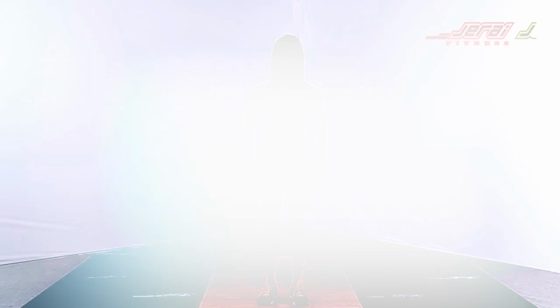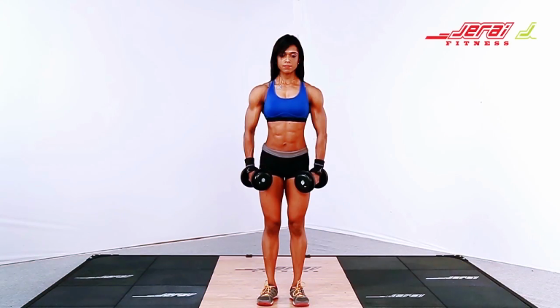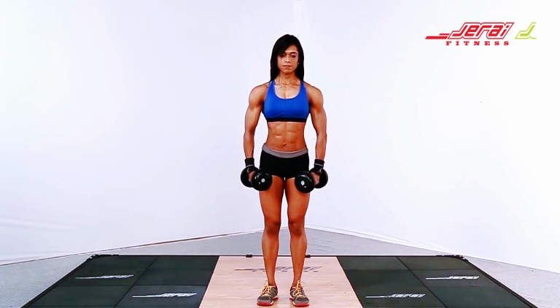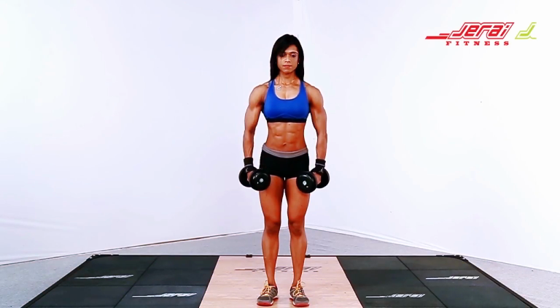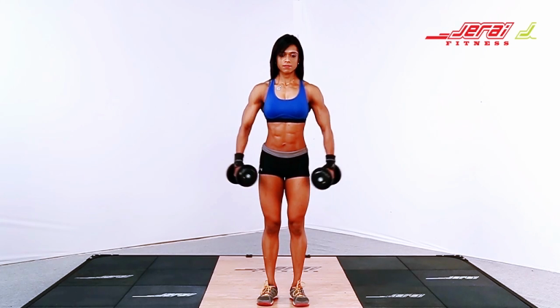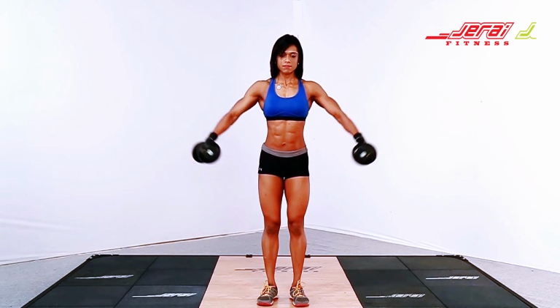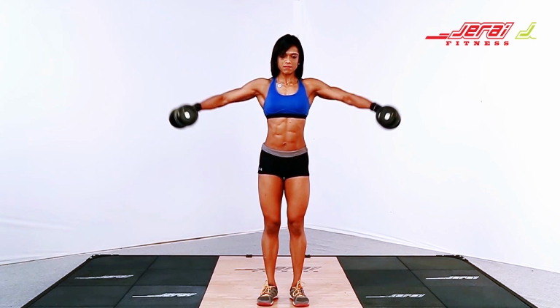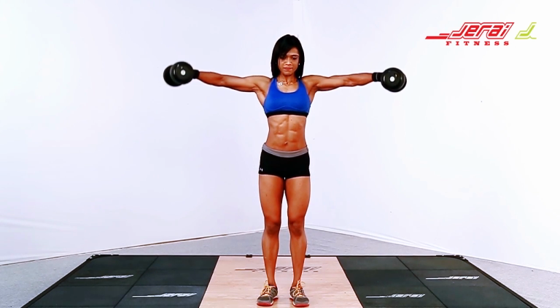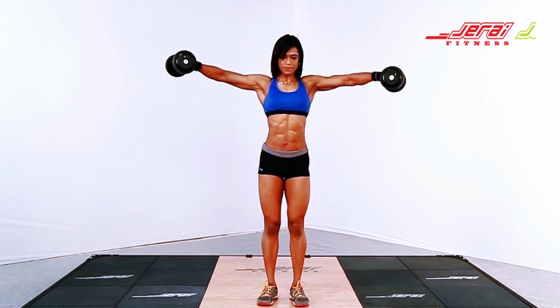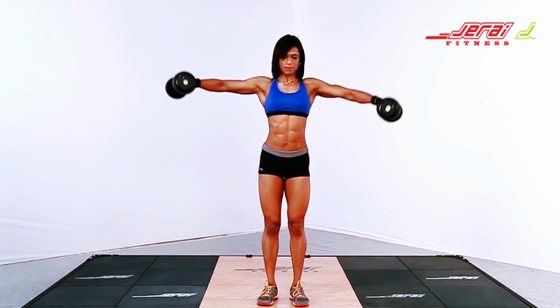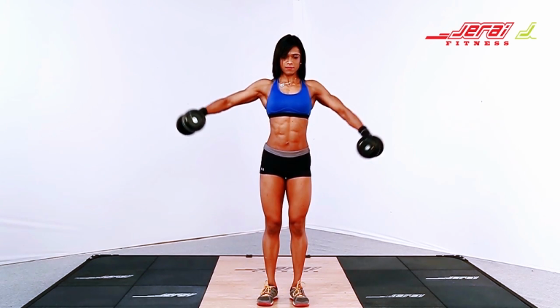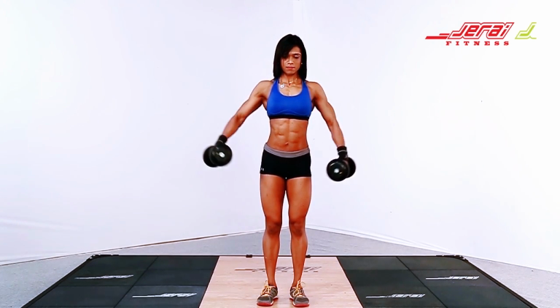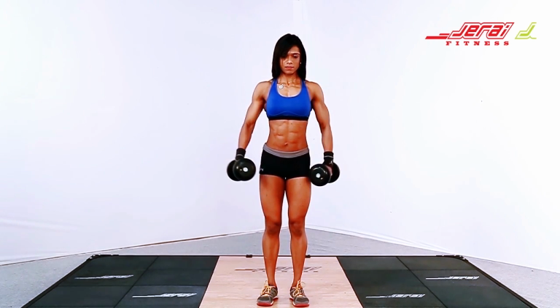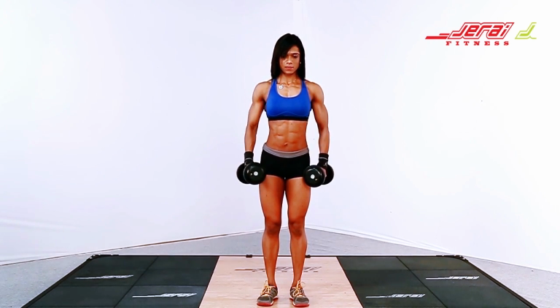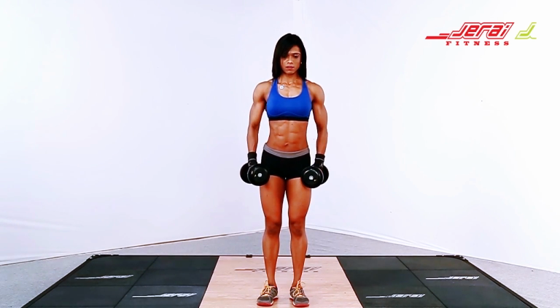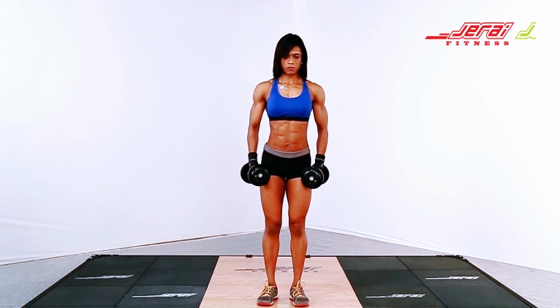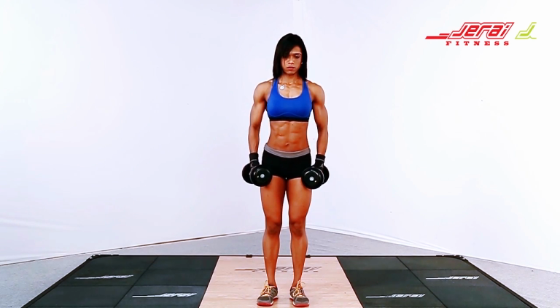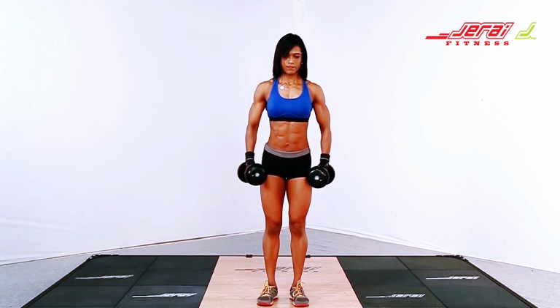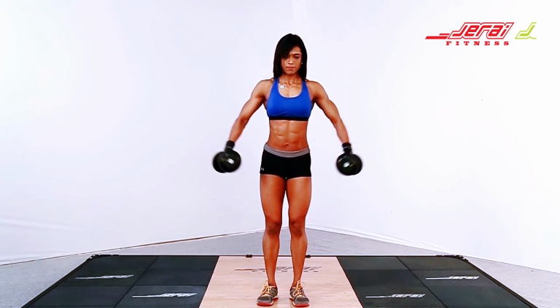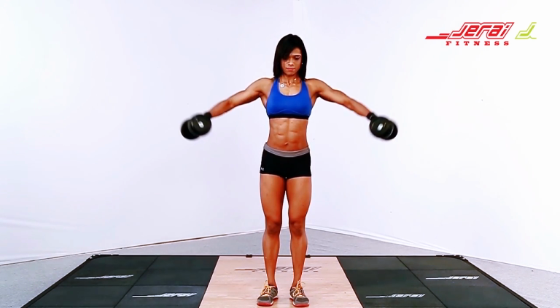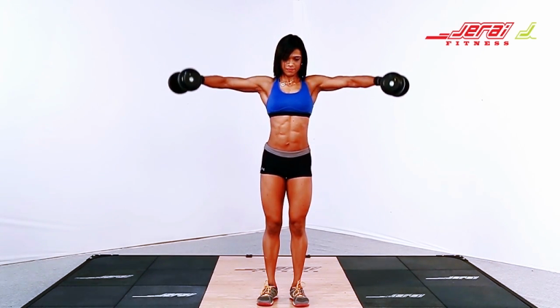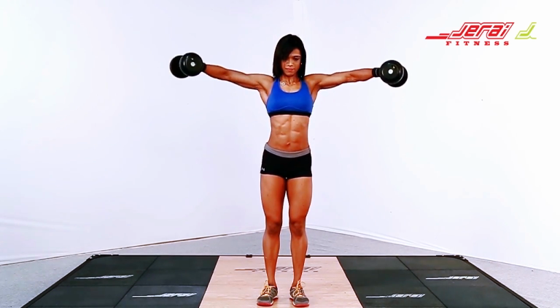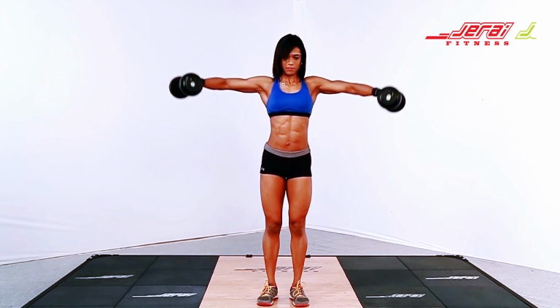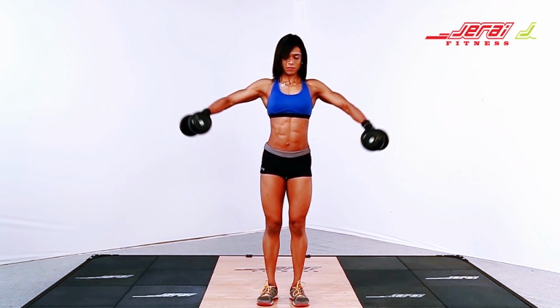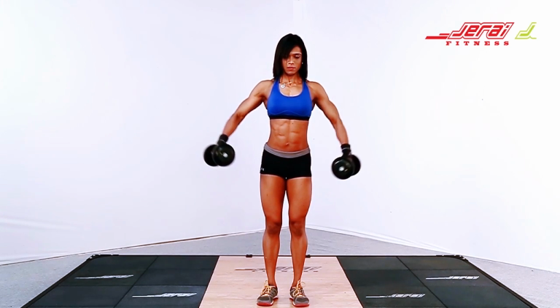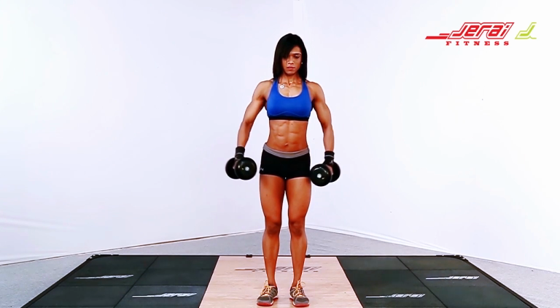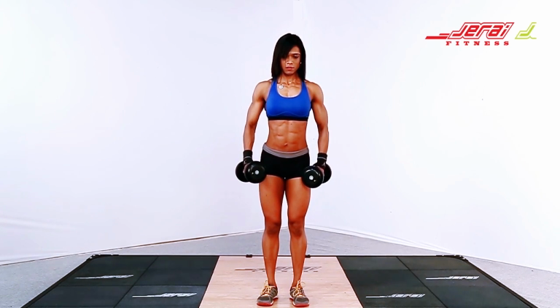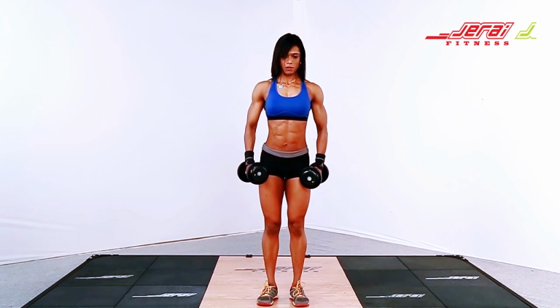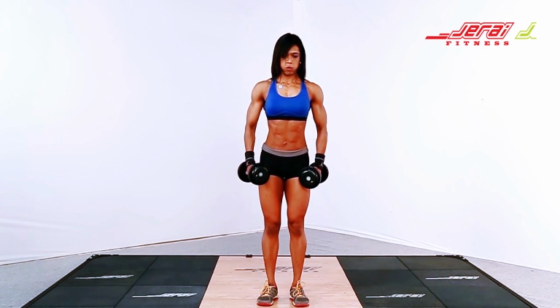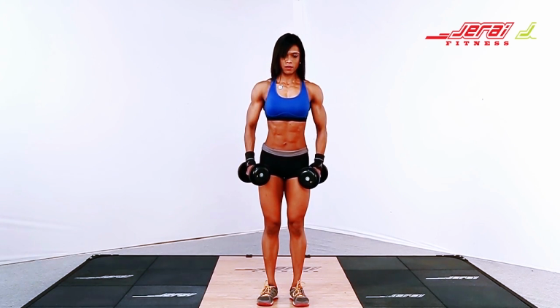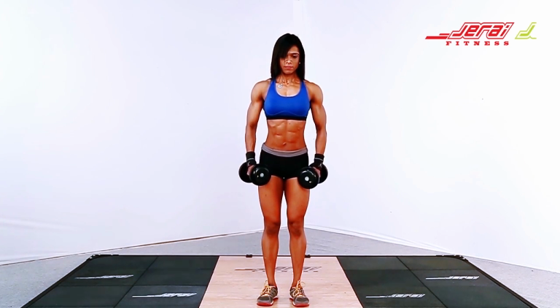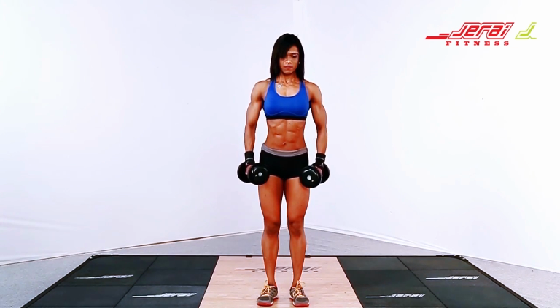Lateral Raises. Stand straight with your legs hip width. Hold the dumbbell in neutral position.